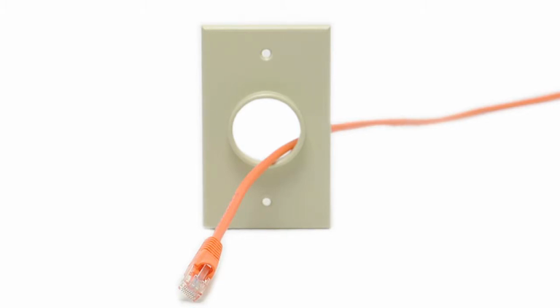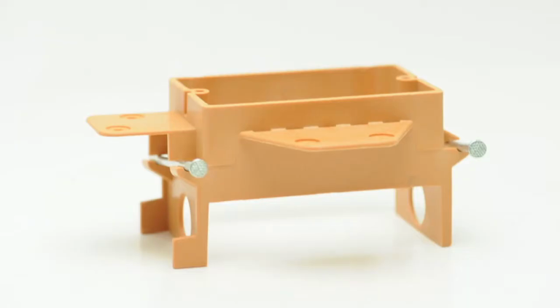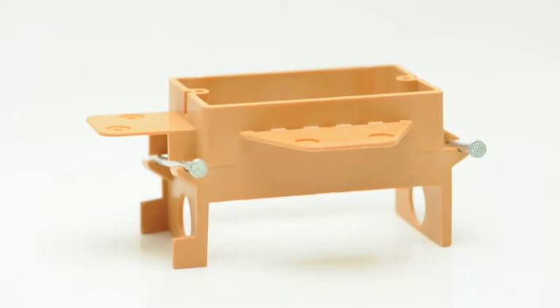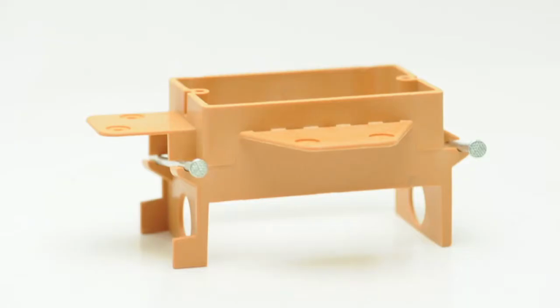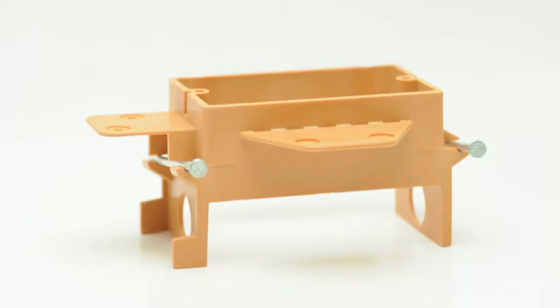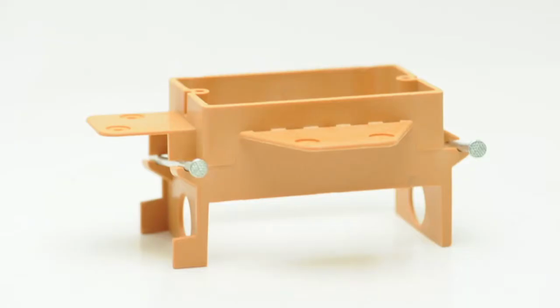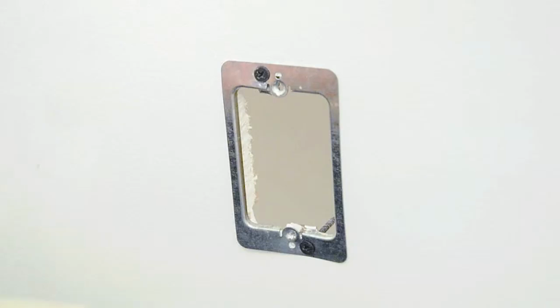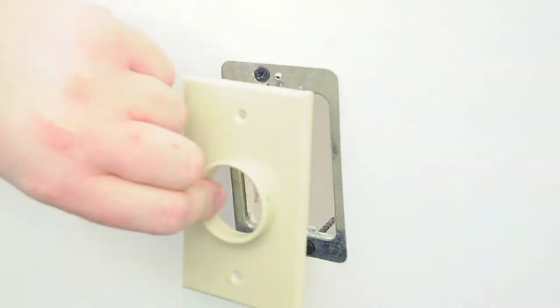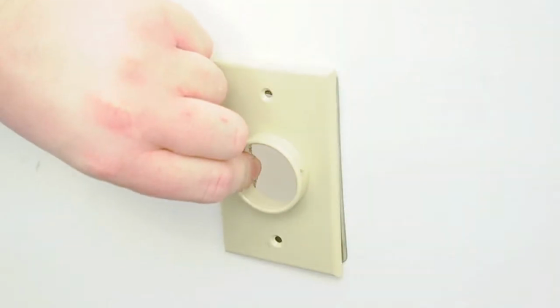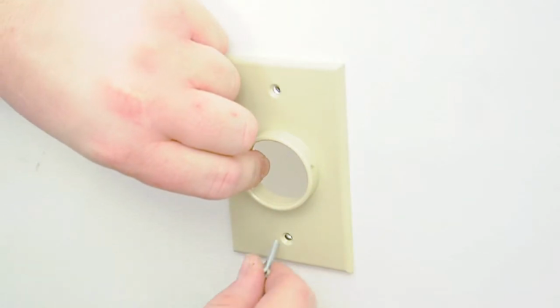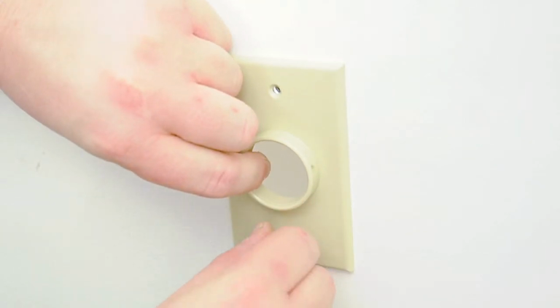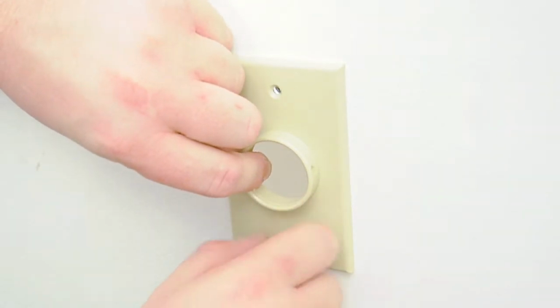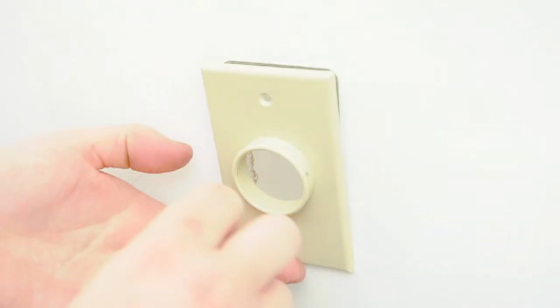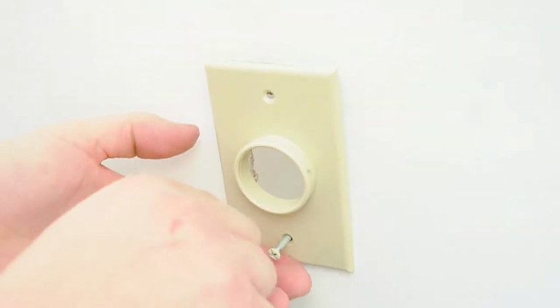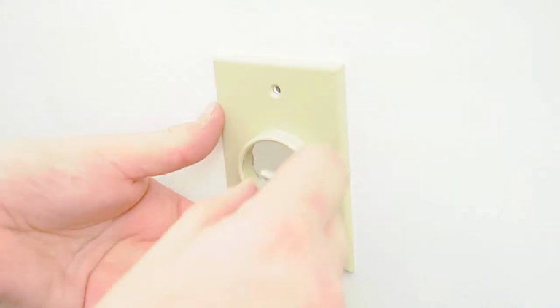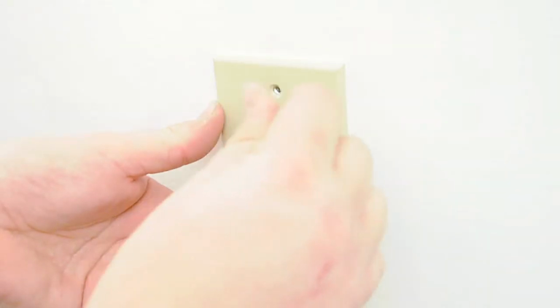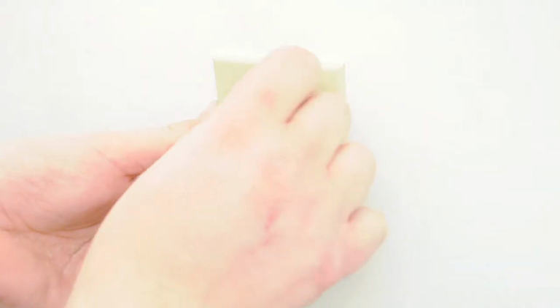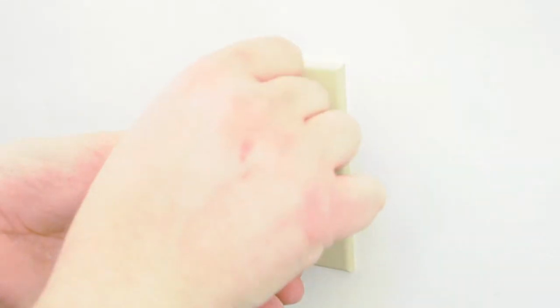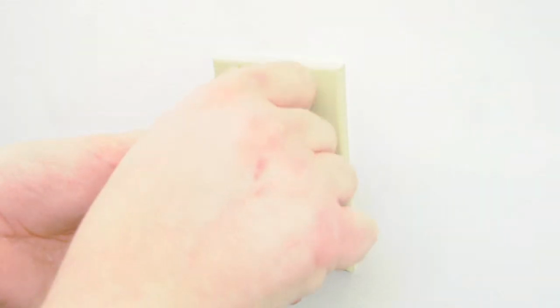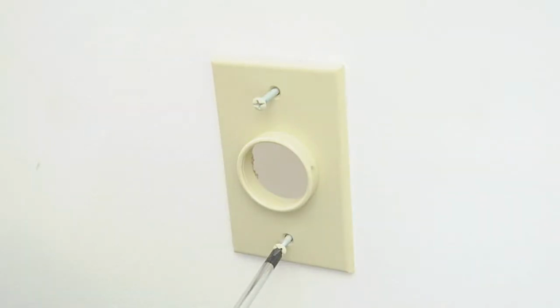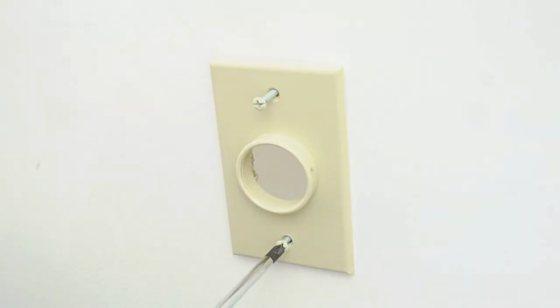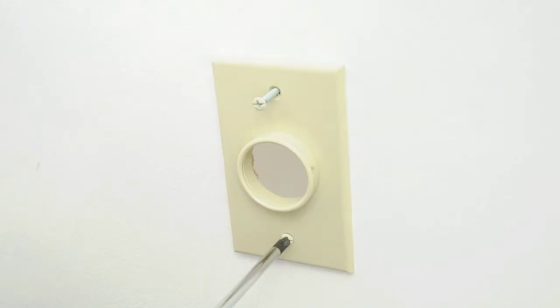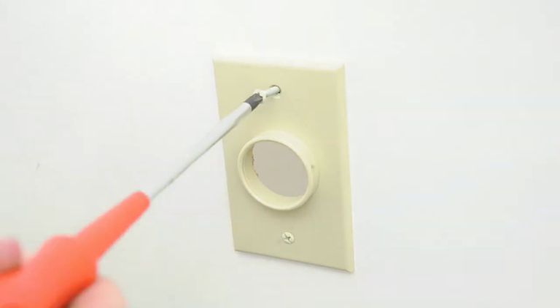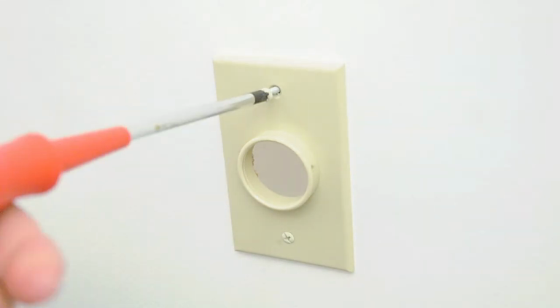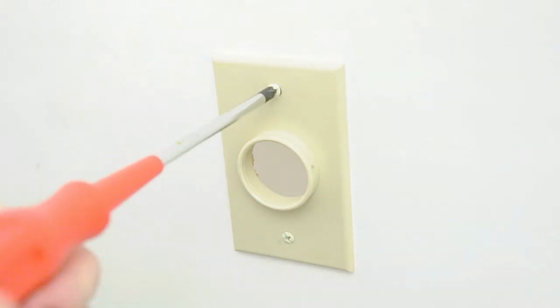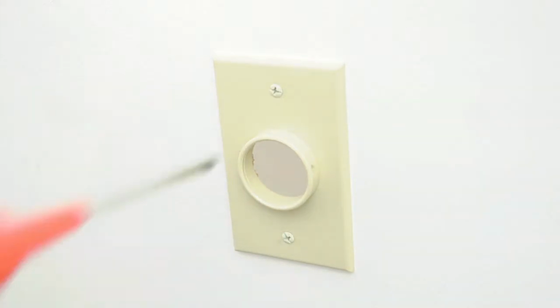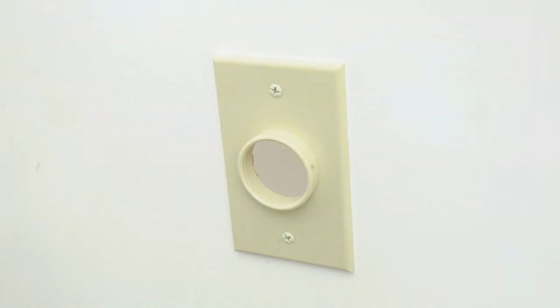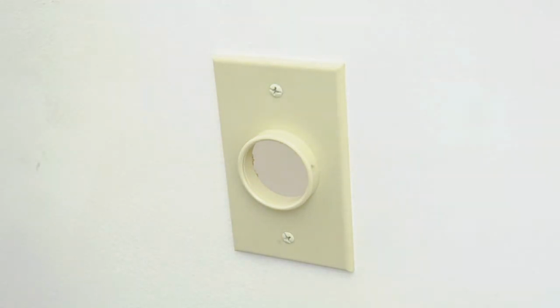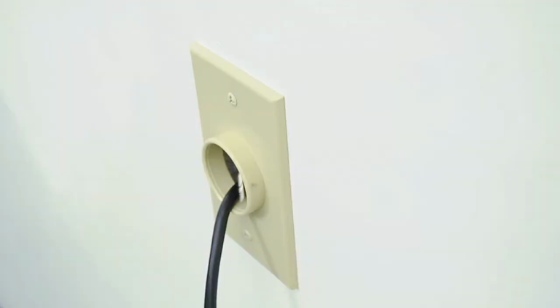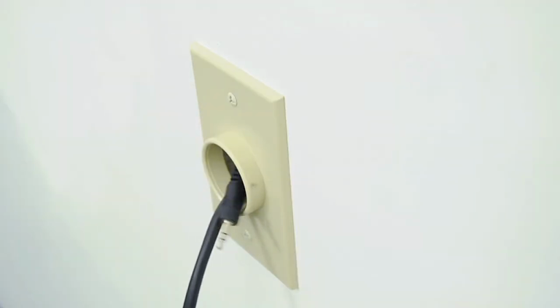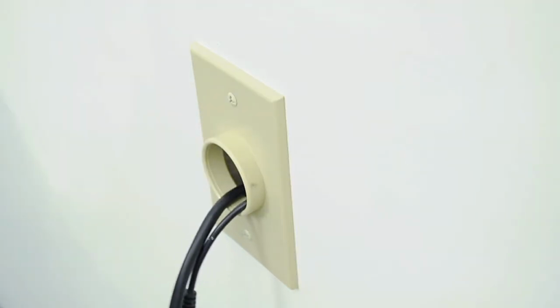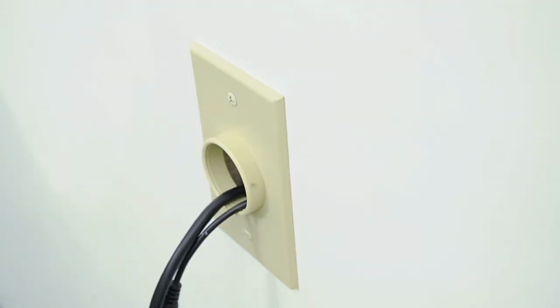It can be installed using a work box or with our handy mounting plate, which eliminates the need for a box and keeps your plate firmly attached to the wall. Choose Show Me Cables for all of your cables and accessories.